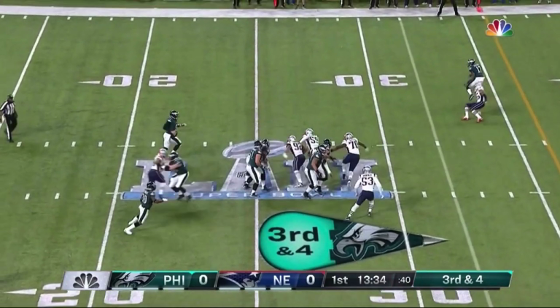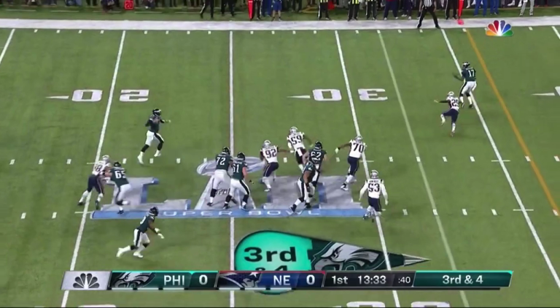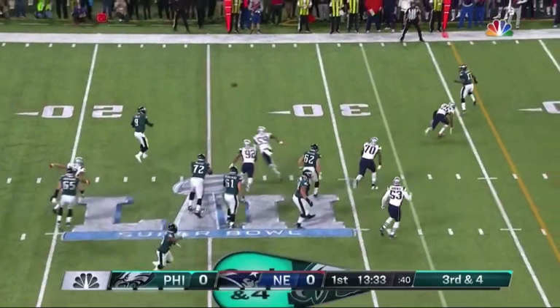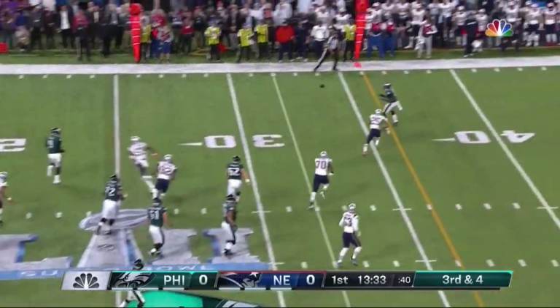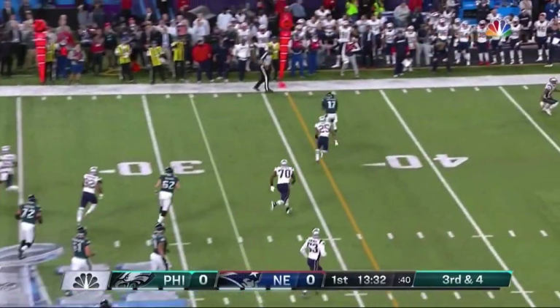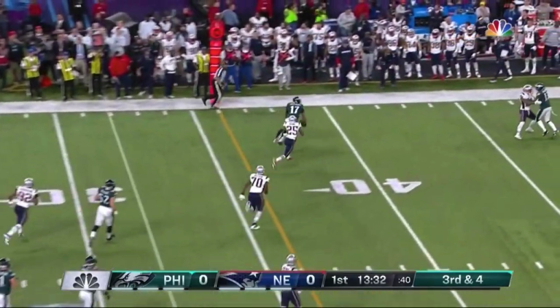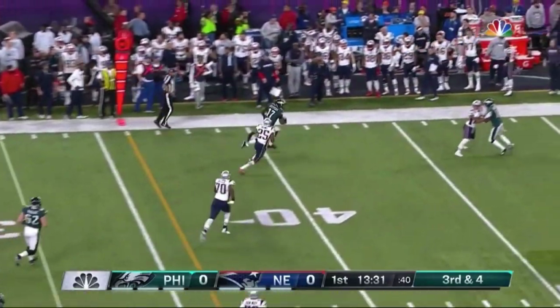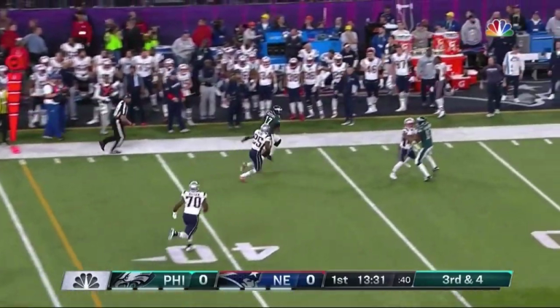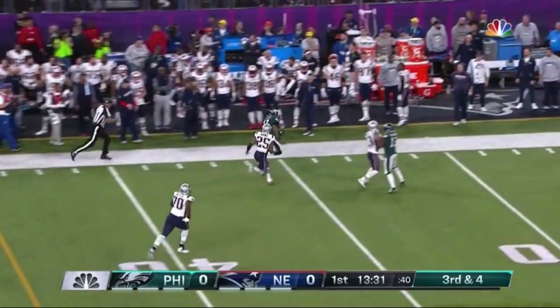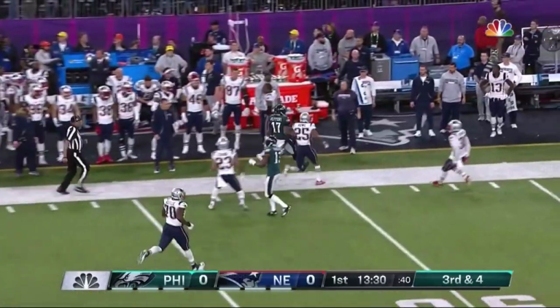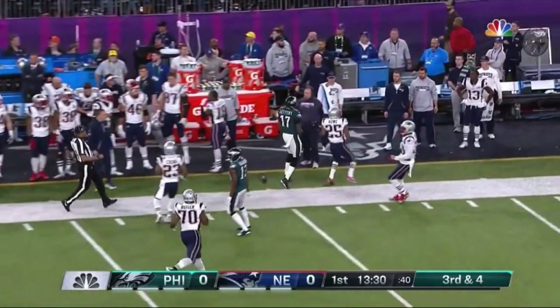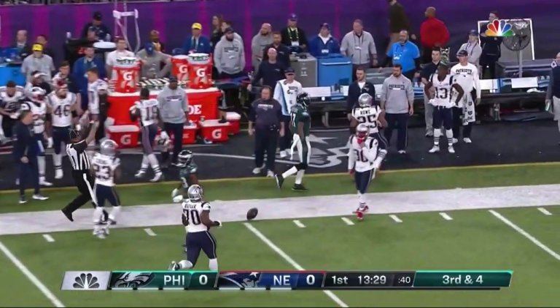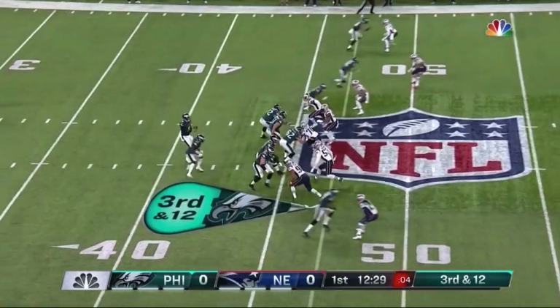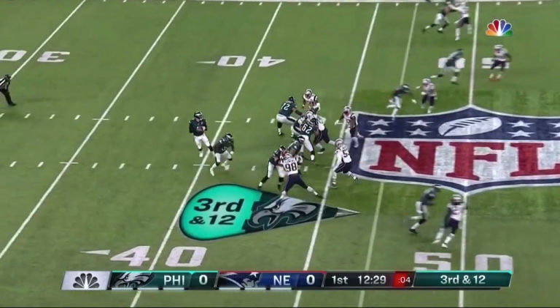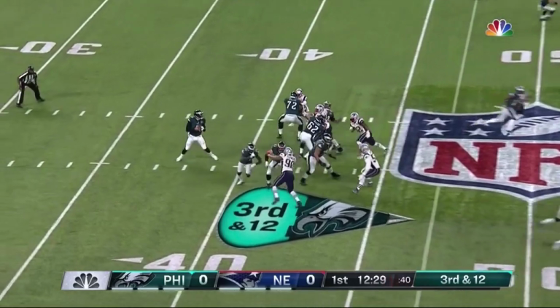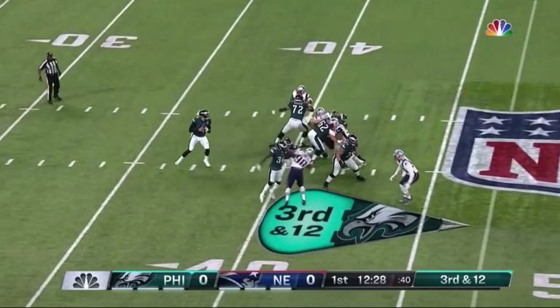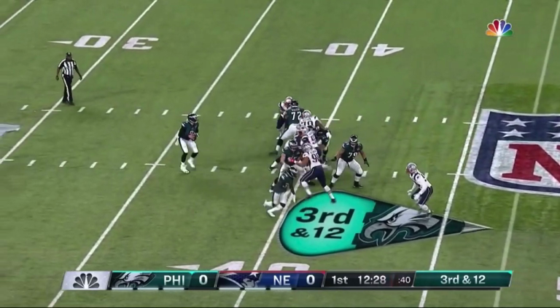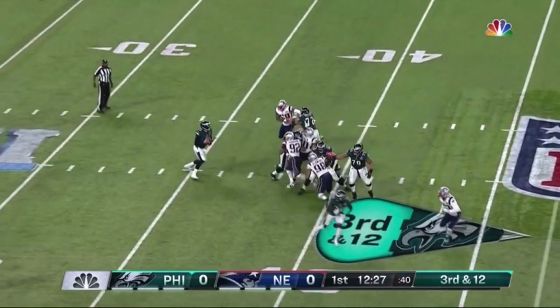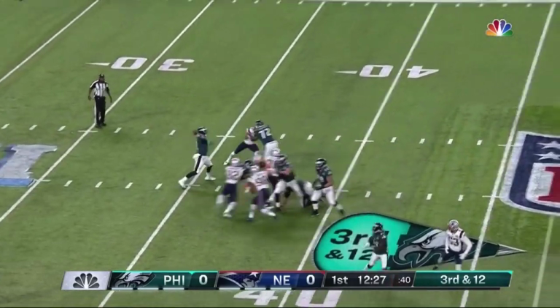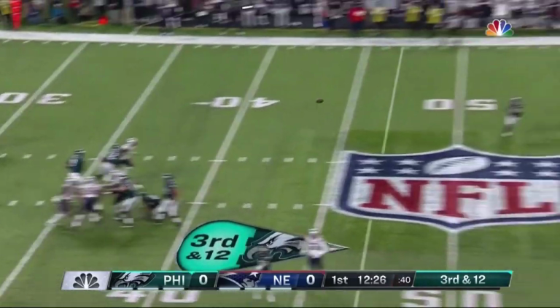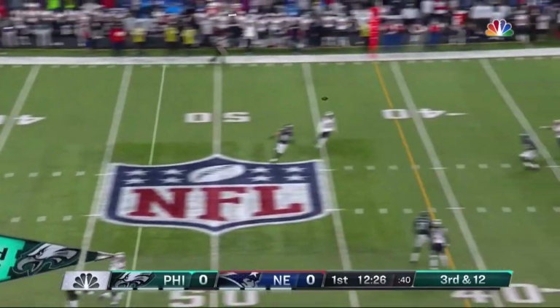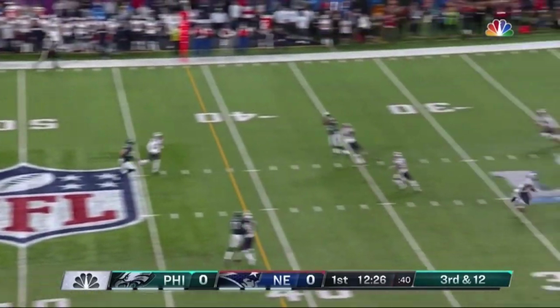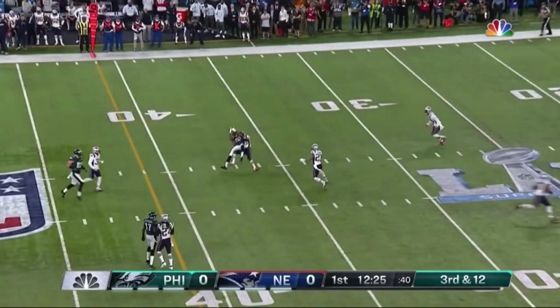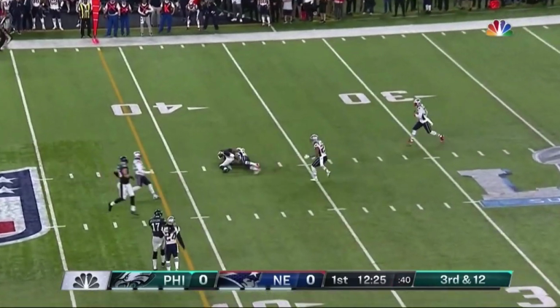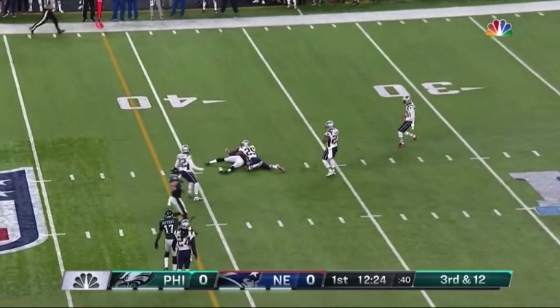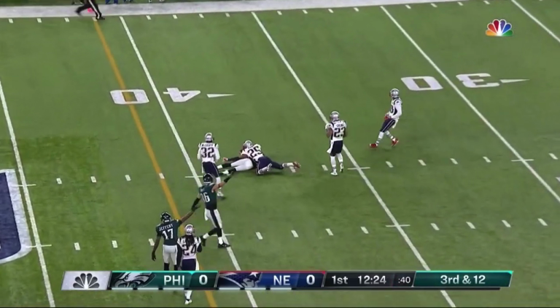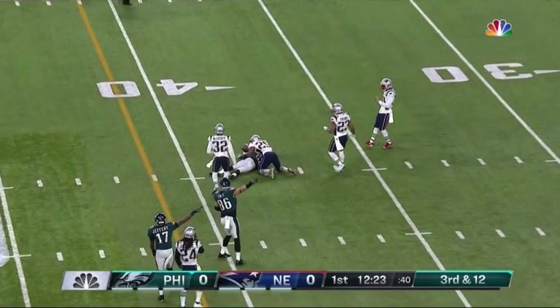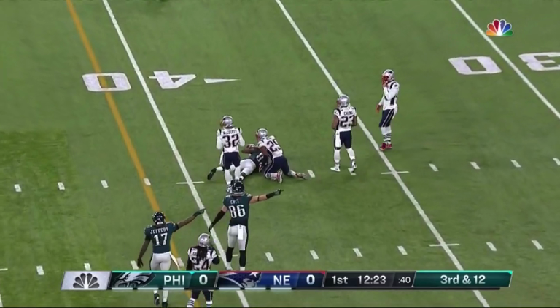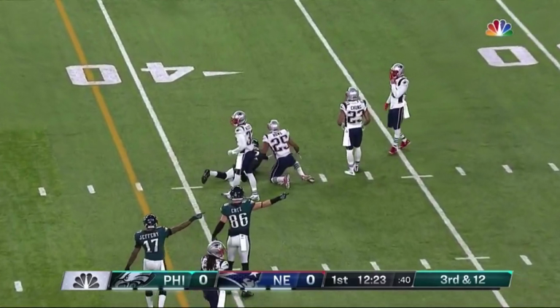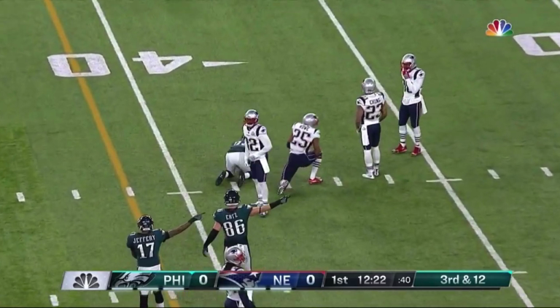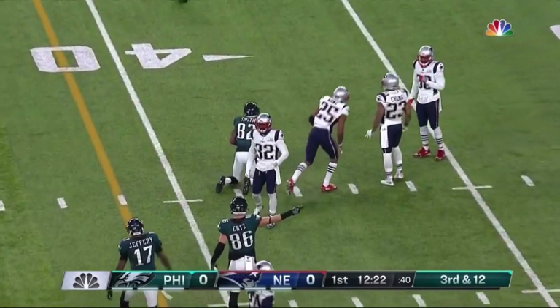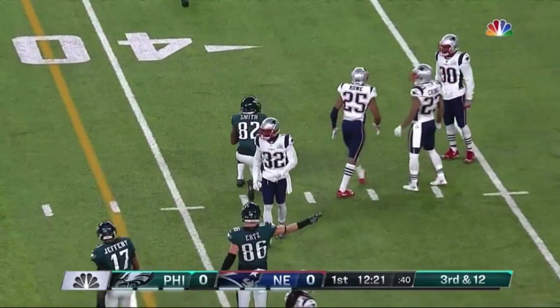Foles flushed out, keeps his eyes downfield and completes it to Alshon Jeffrey. Foles deep in the pocket, fires downfield, and that is a hold in at the 38 yard line.